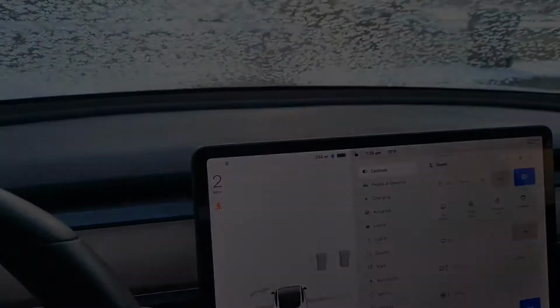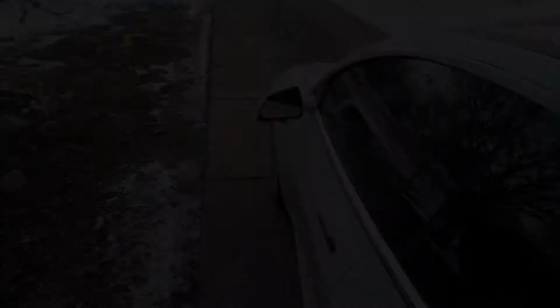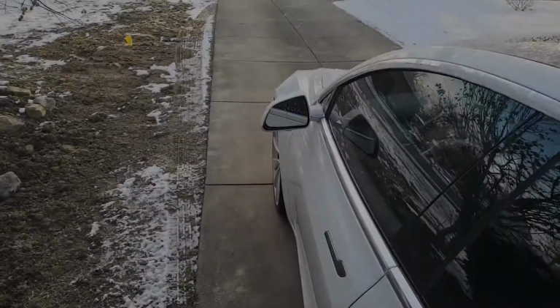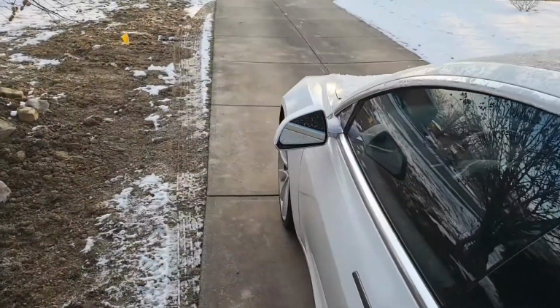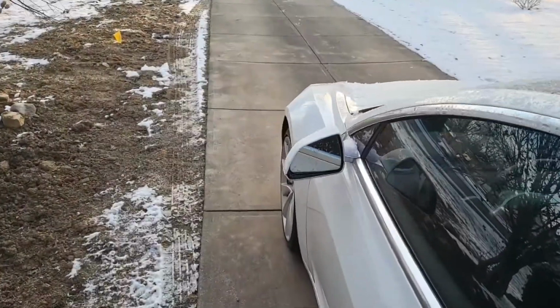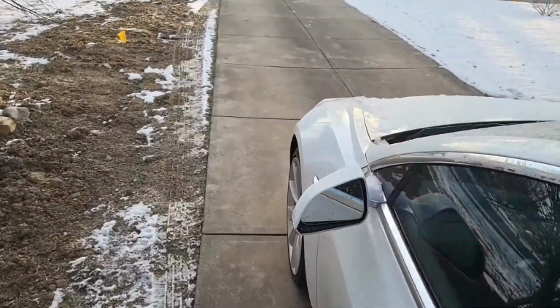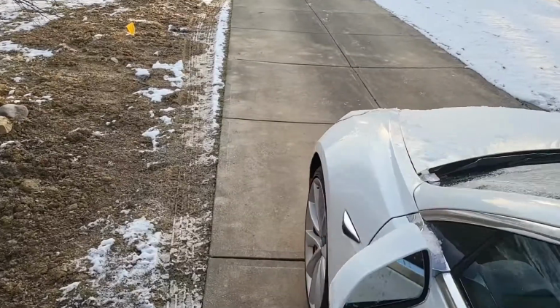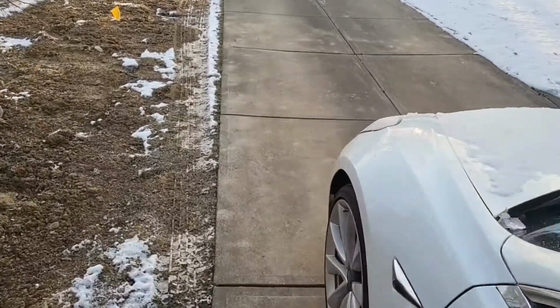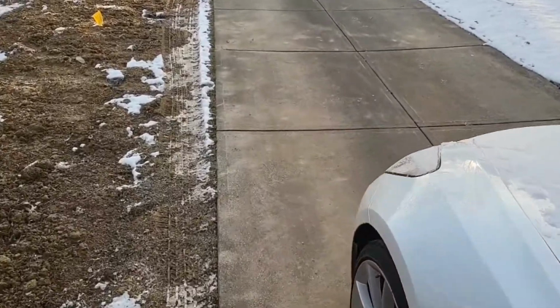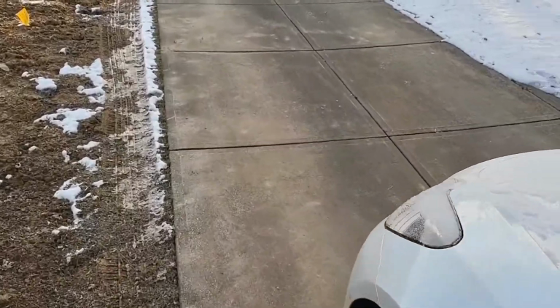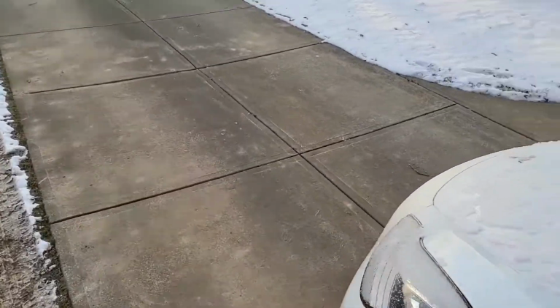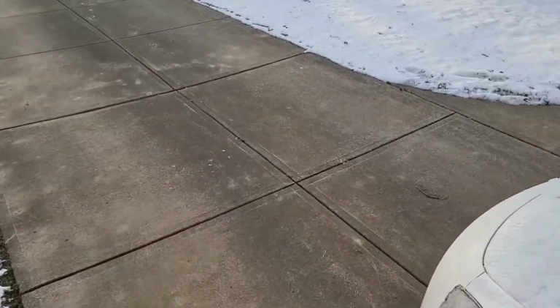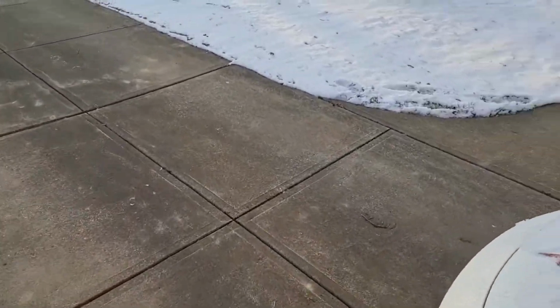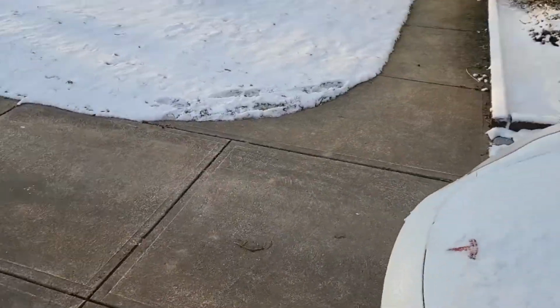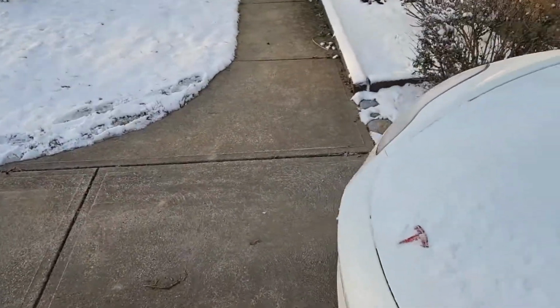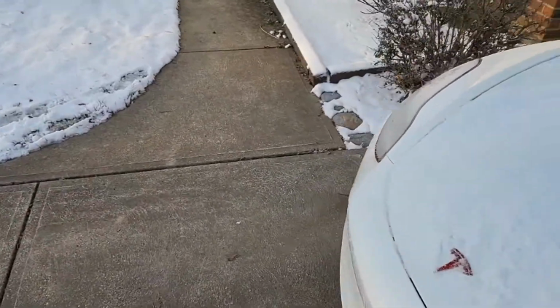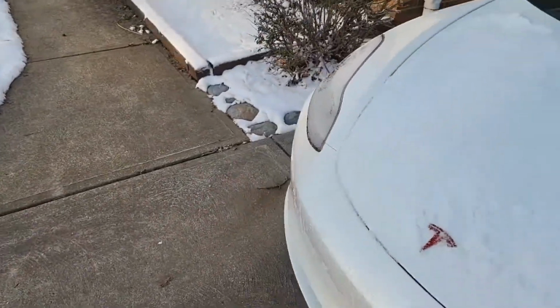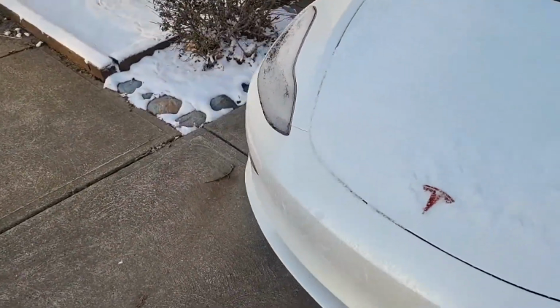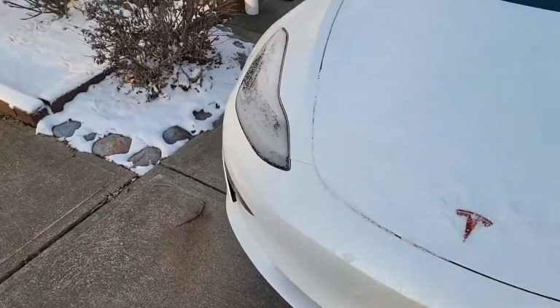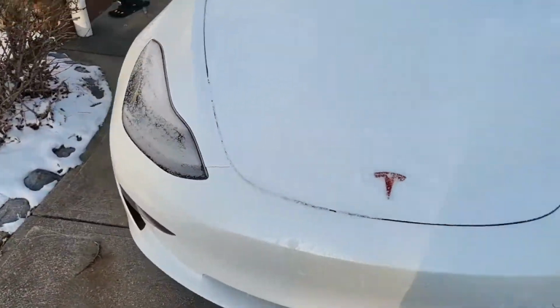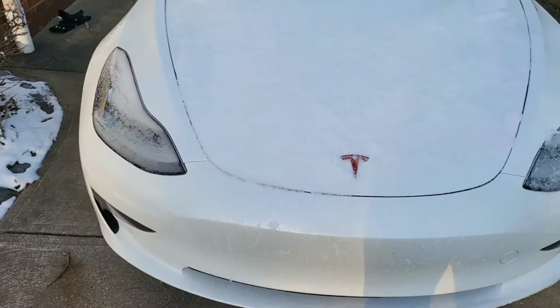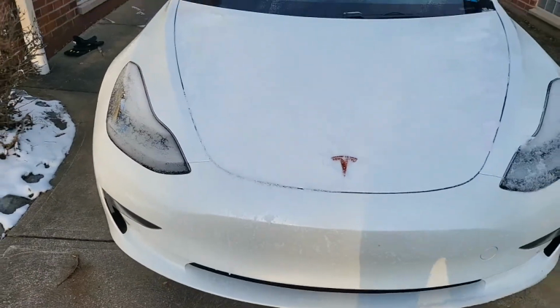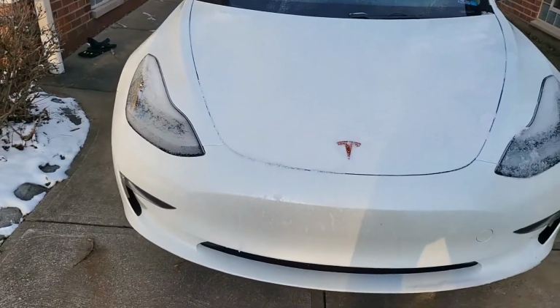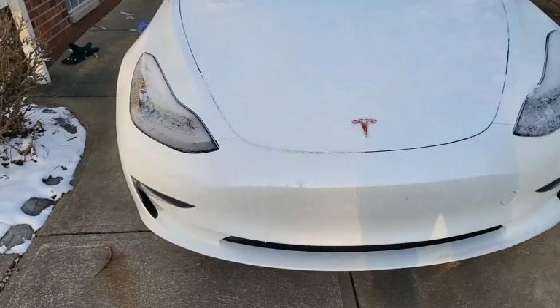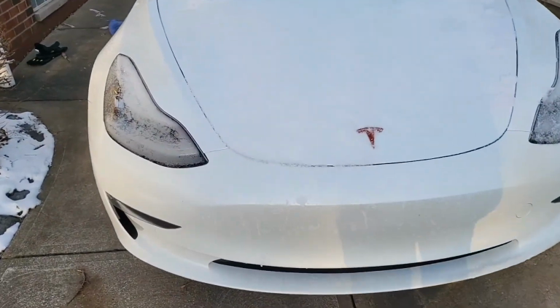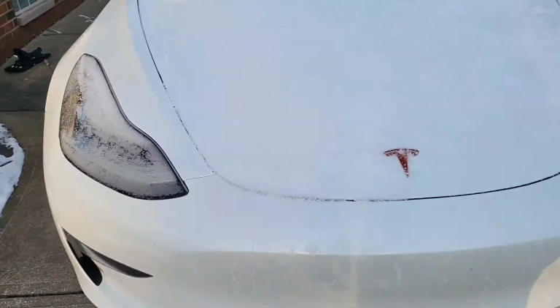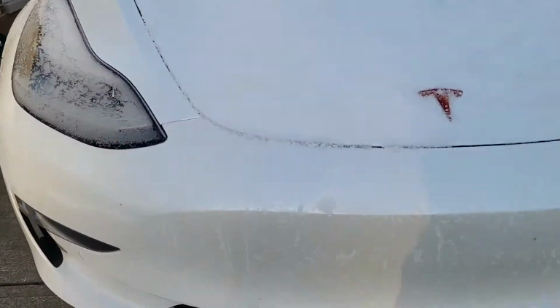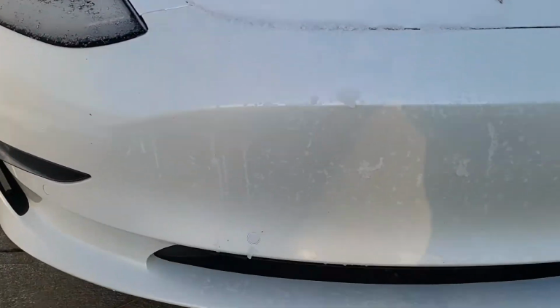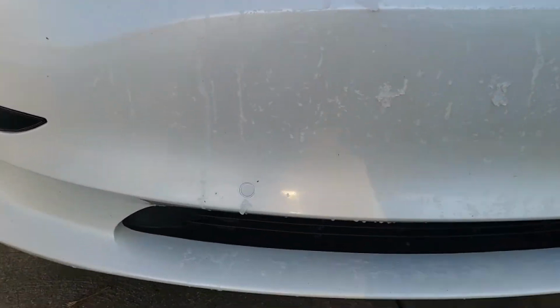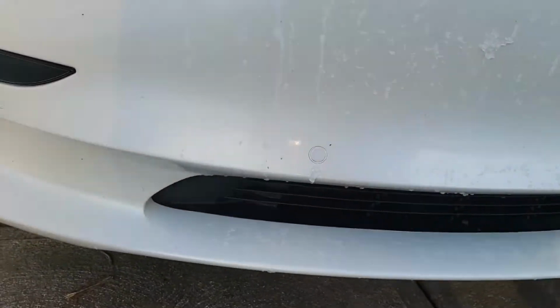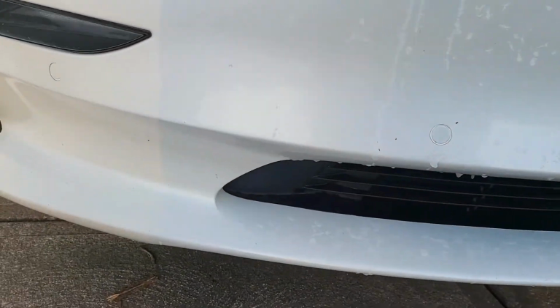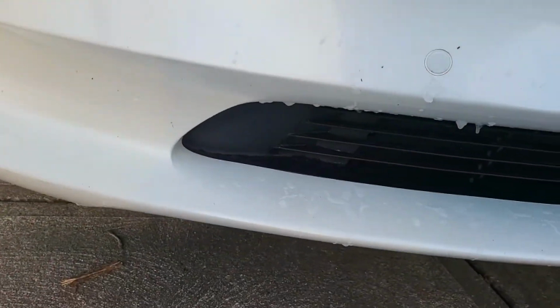The first thing you do is get out of the vehicle and actually check underneath. If you notice the control arm squeak — that's infamous among Teslas — I definitely recommend going under the vehicle to see what's going on.